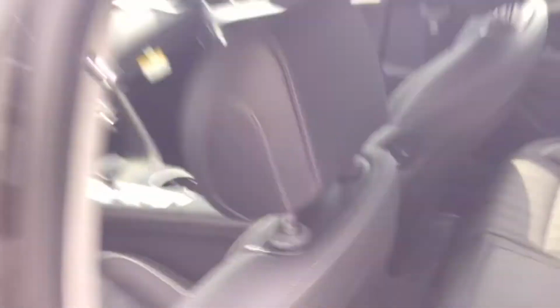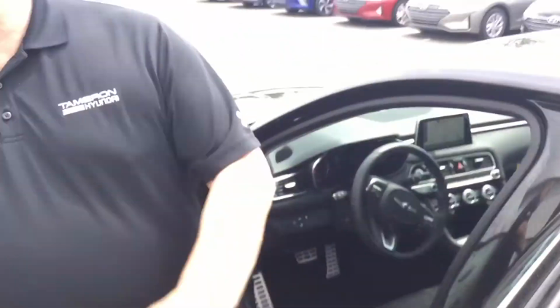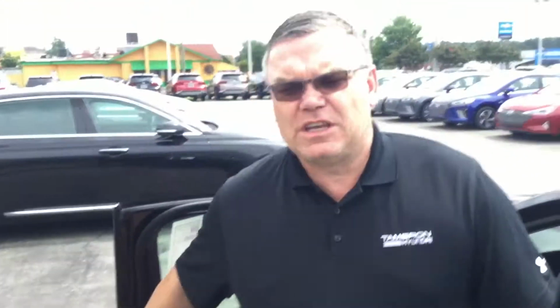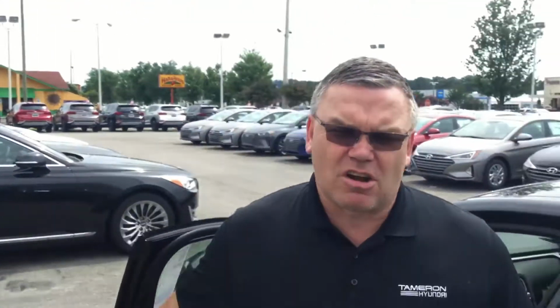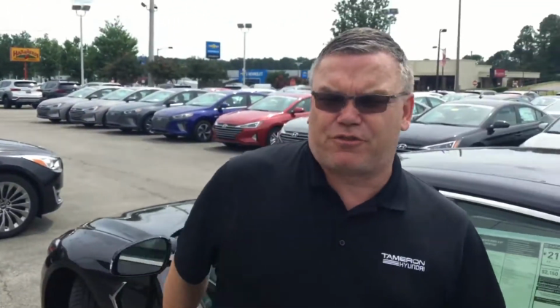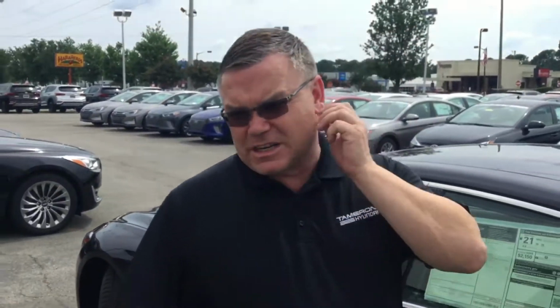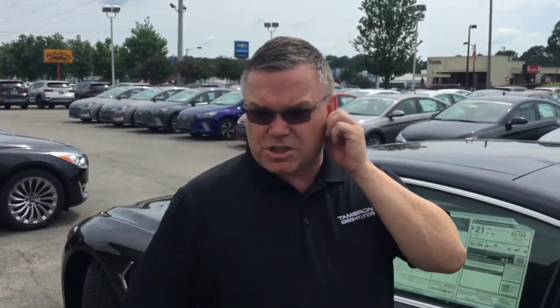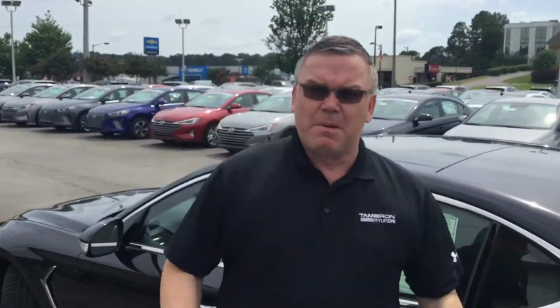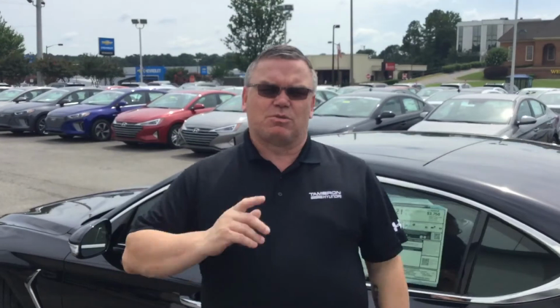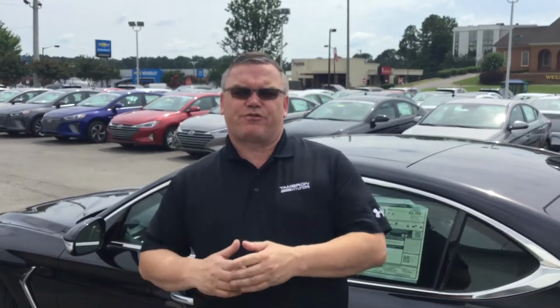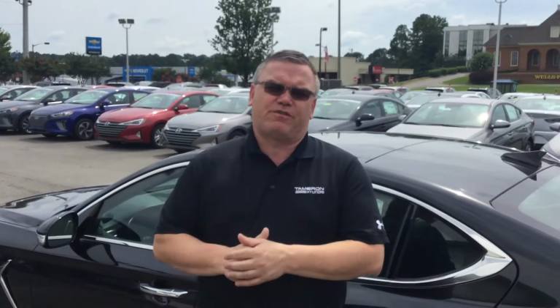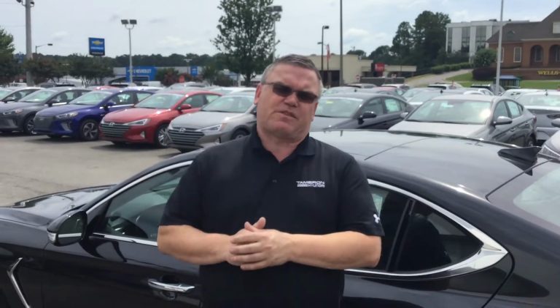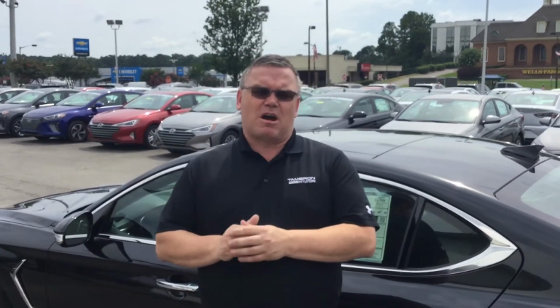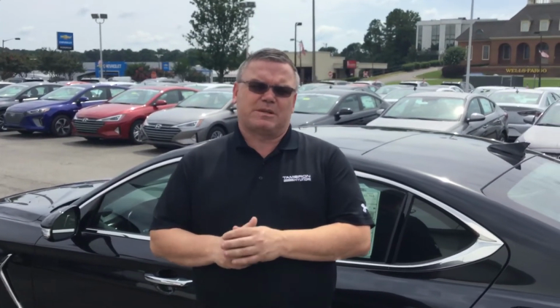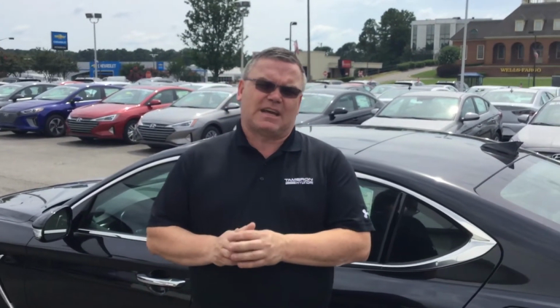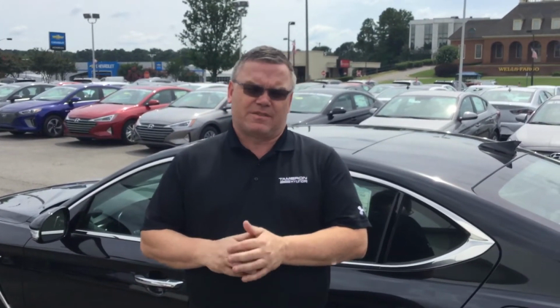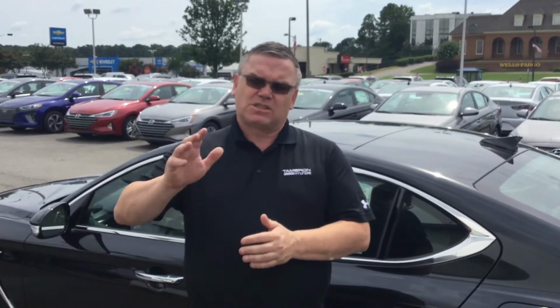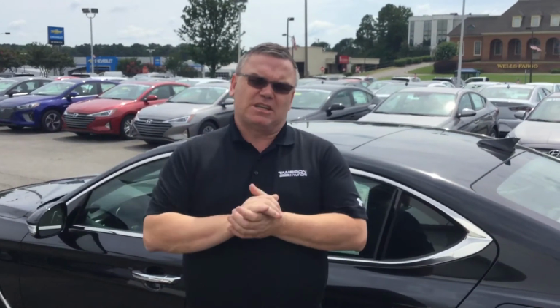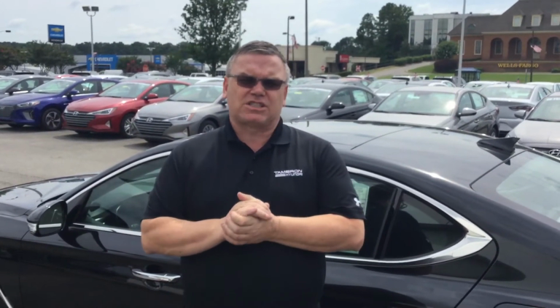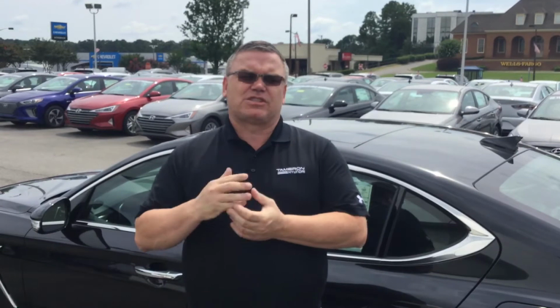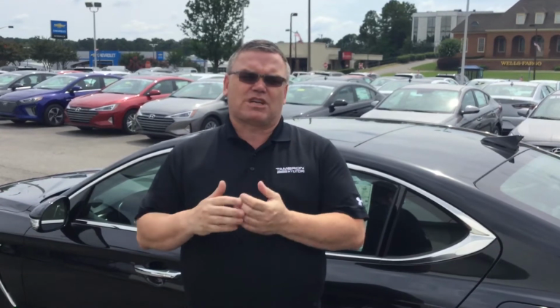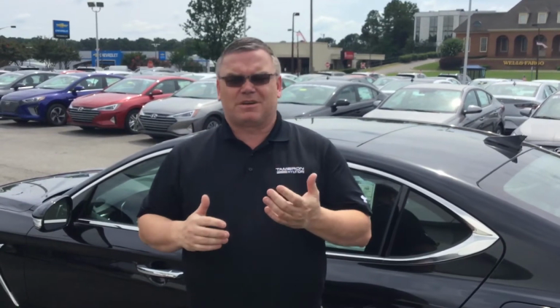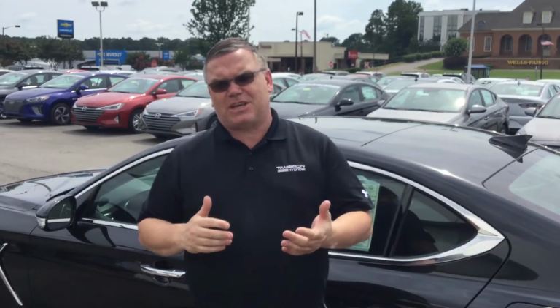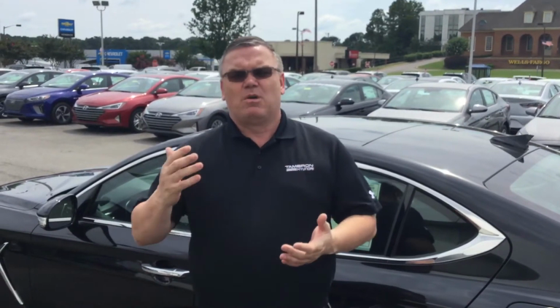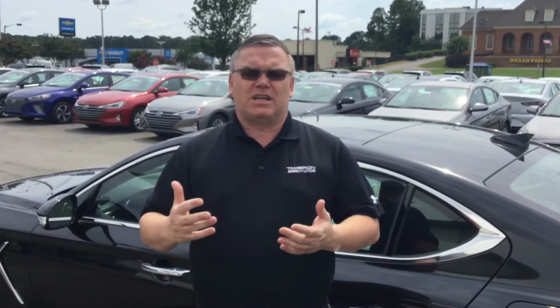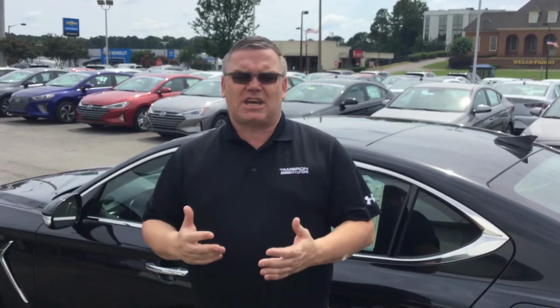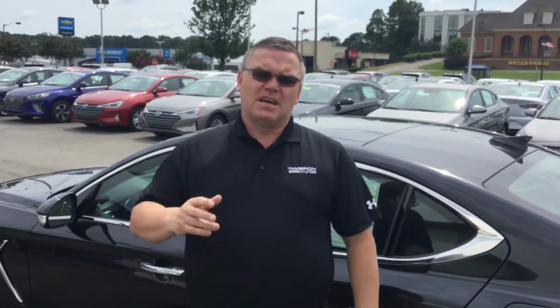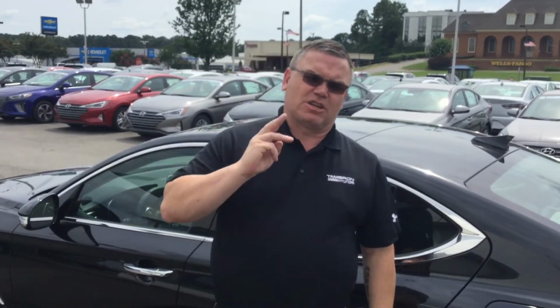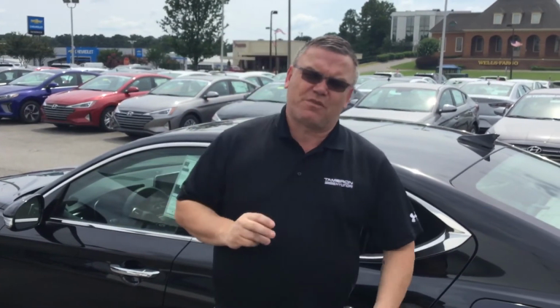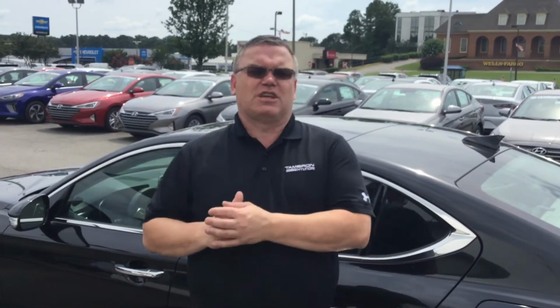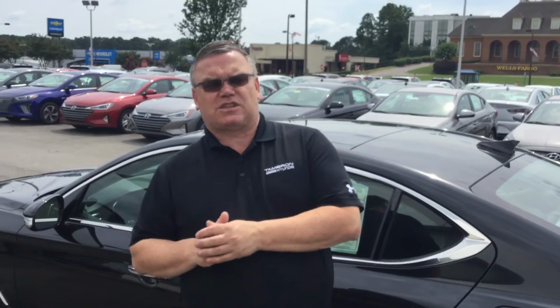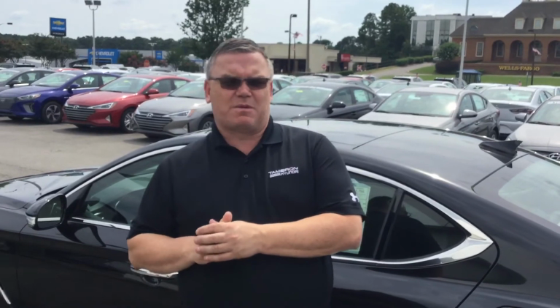There are so many more features, I can't go through them all in this short time. Plus you also get a 3-year, 36,000-mile complimentary valet service. So when you need your car serviced, you call us up, we come and pick it up, we clean it, maintain it, at no cost to yourself for 3 years or 36,000 miles.